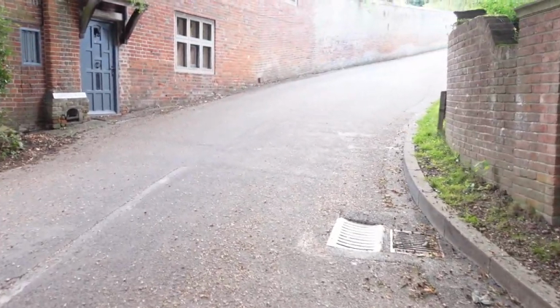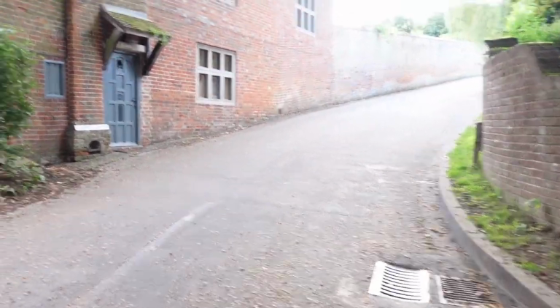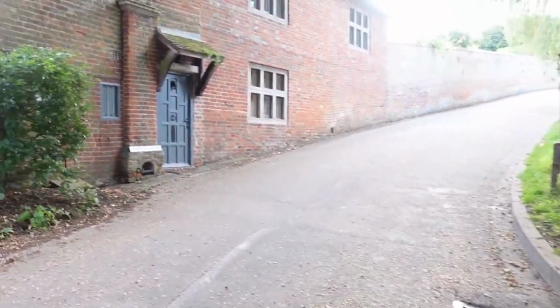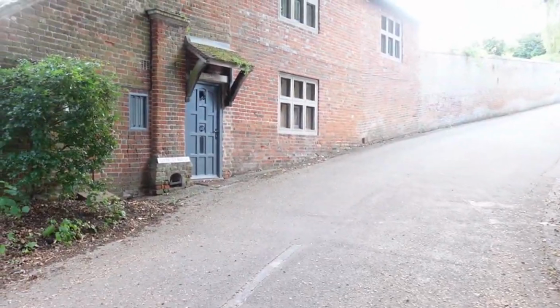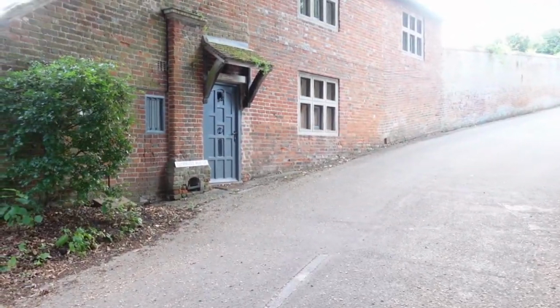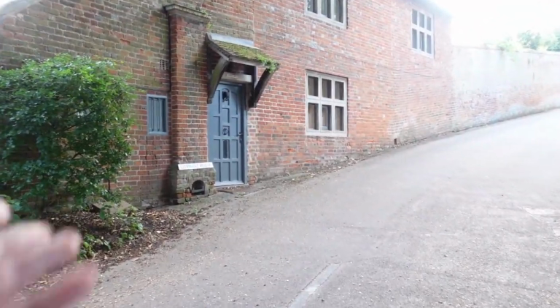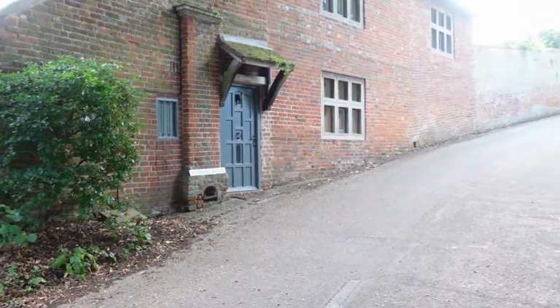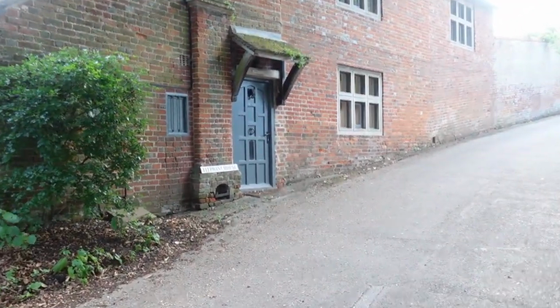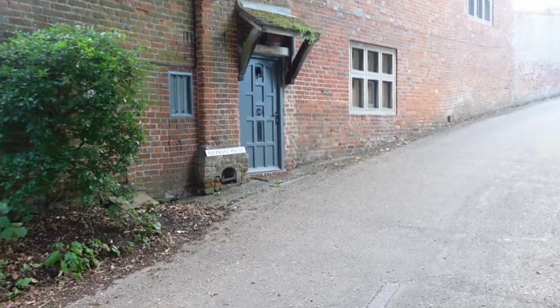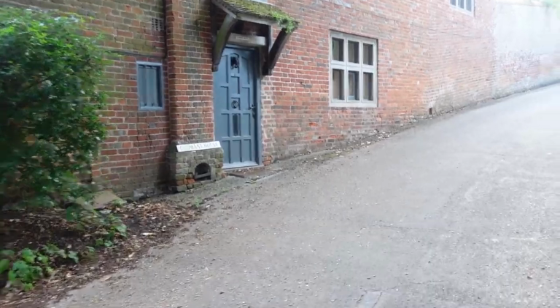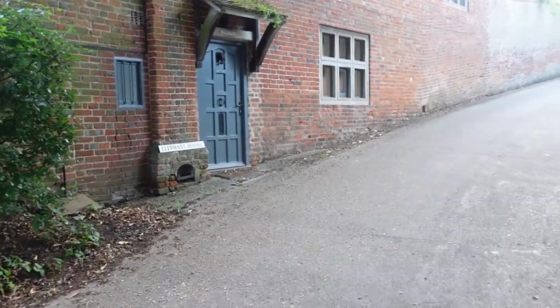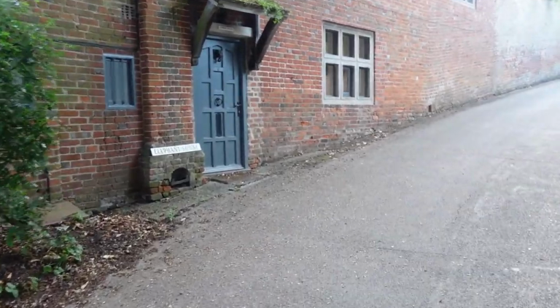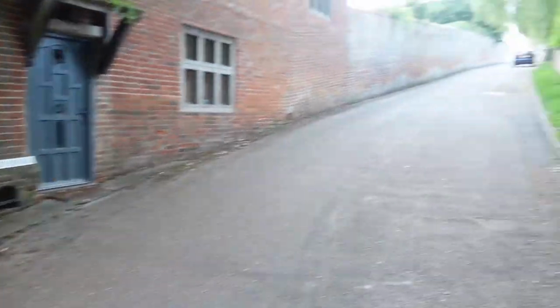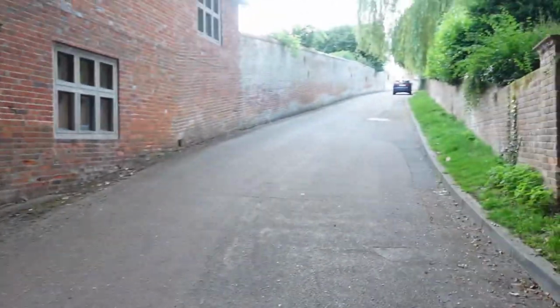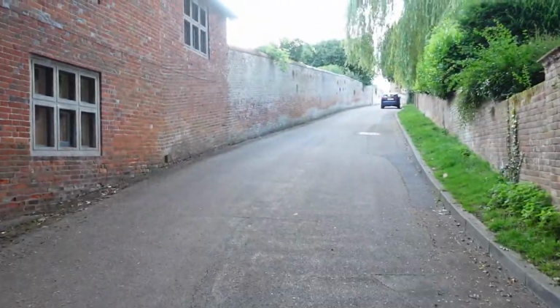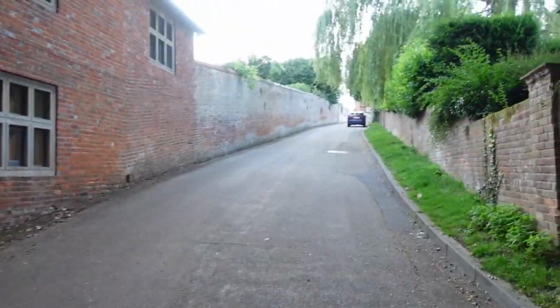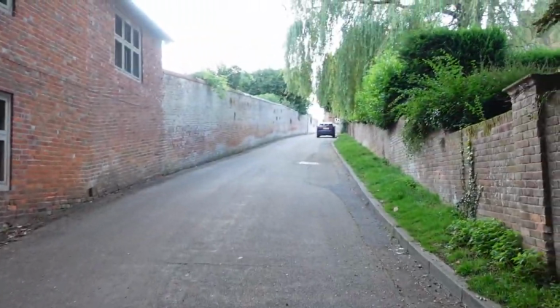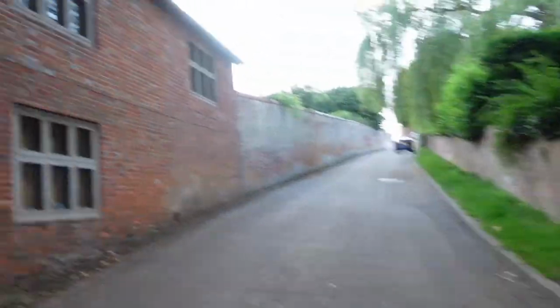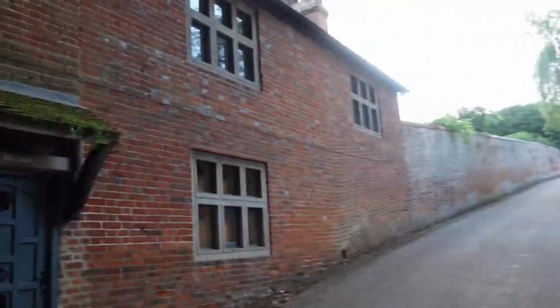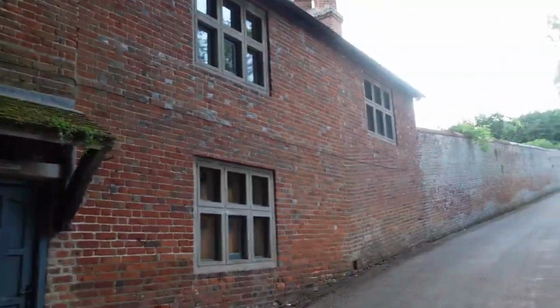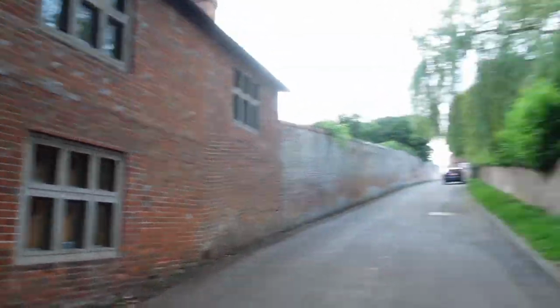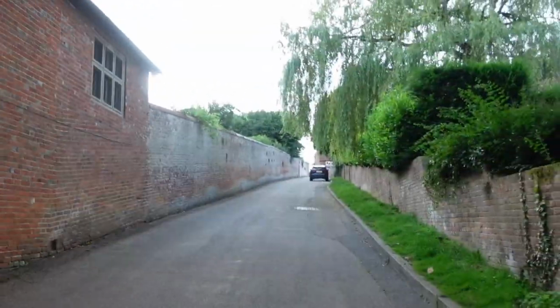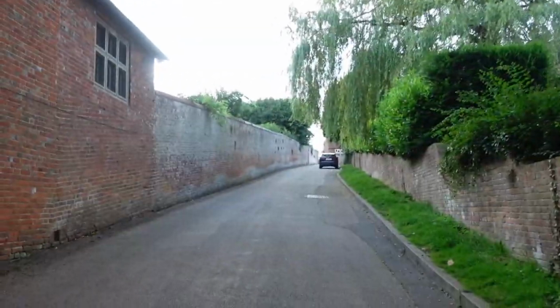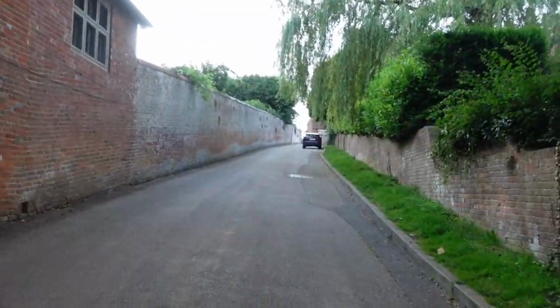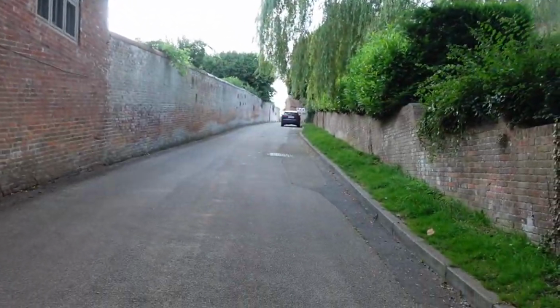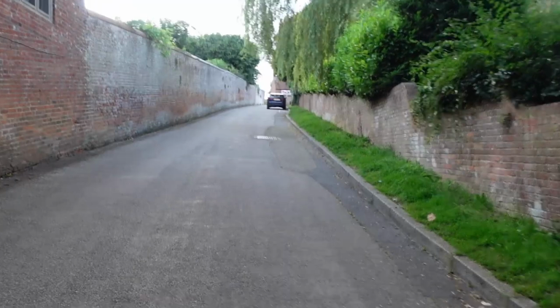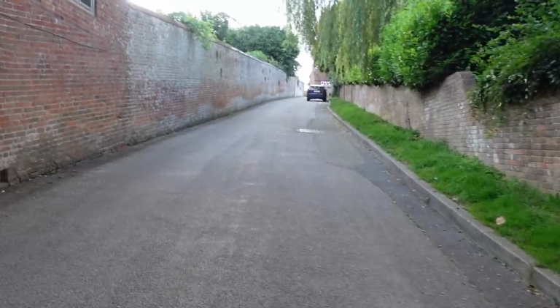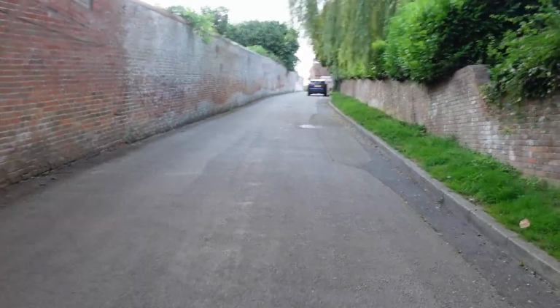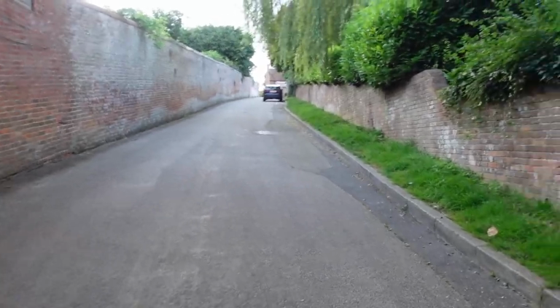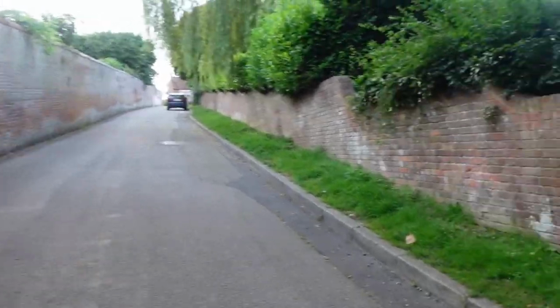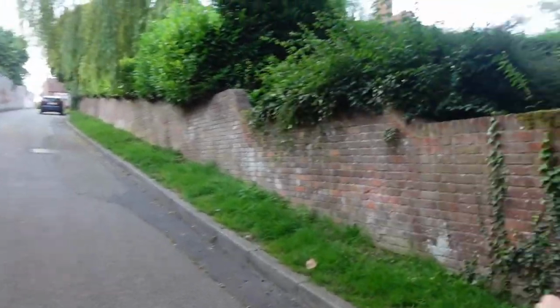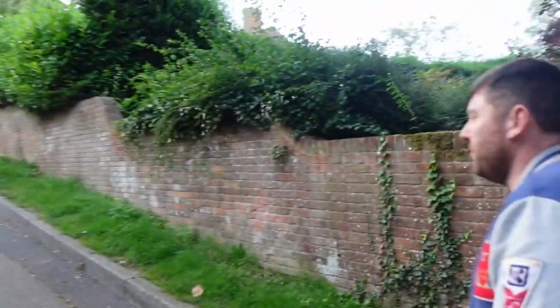Also, who names these things? Elephant House - that's really random. Okay, back up the hill. This is steeper than it looks on the camera, it's a lot steeper.